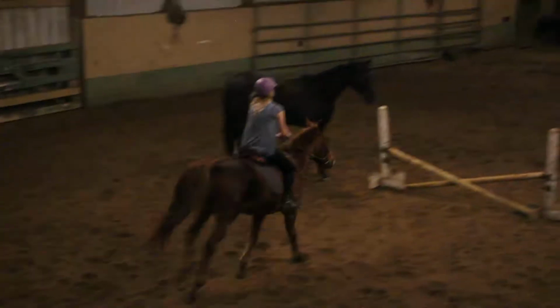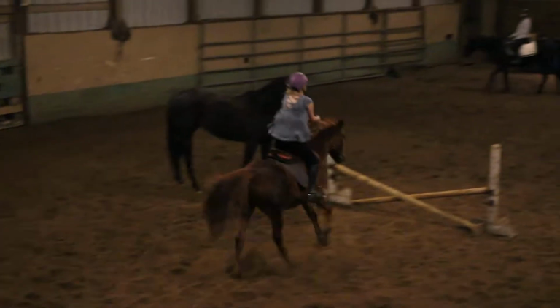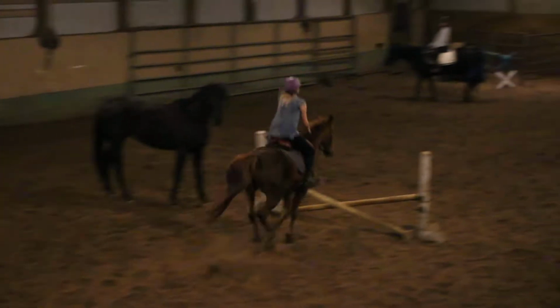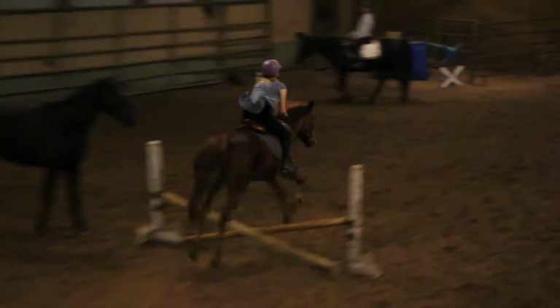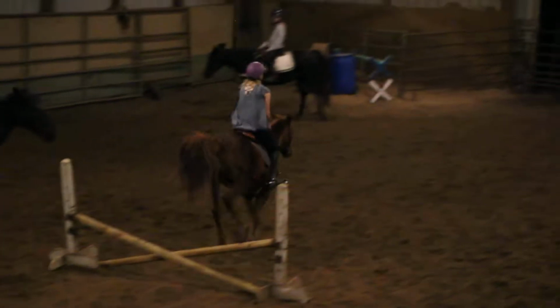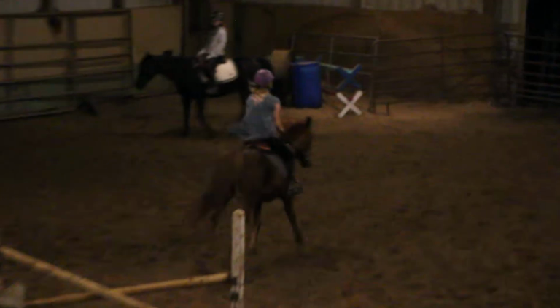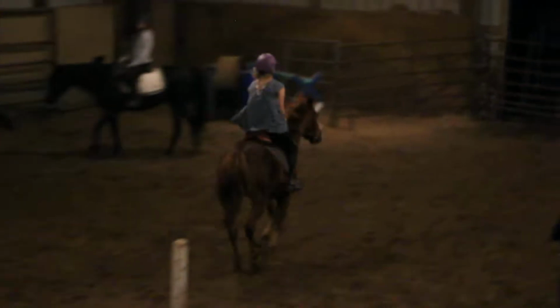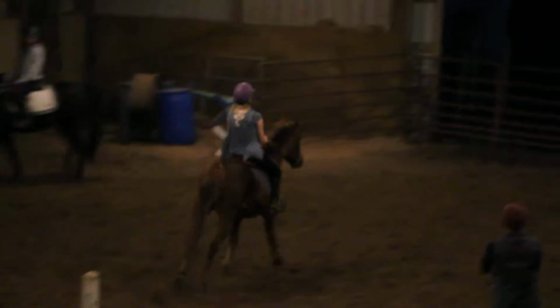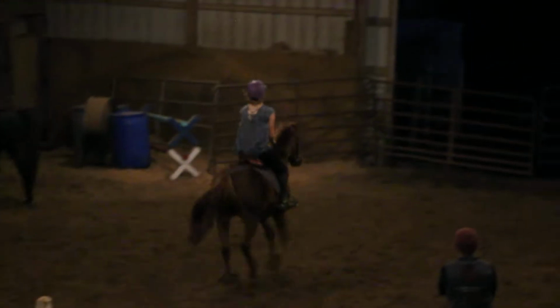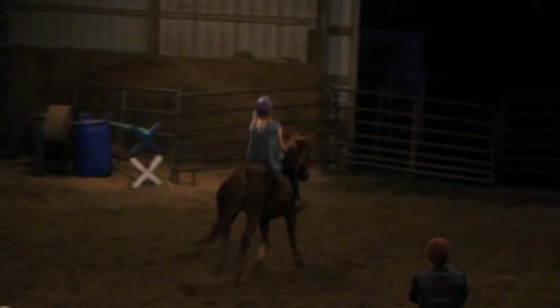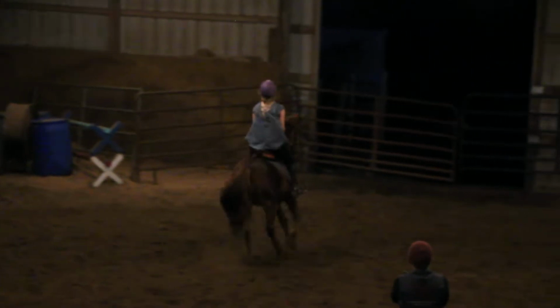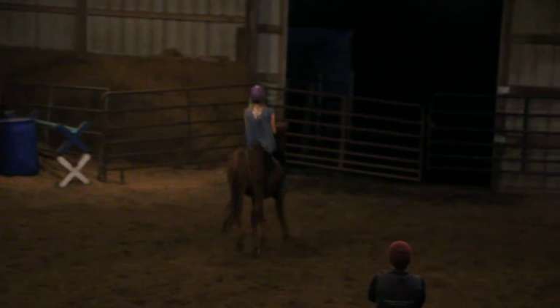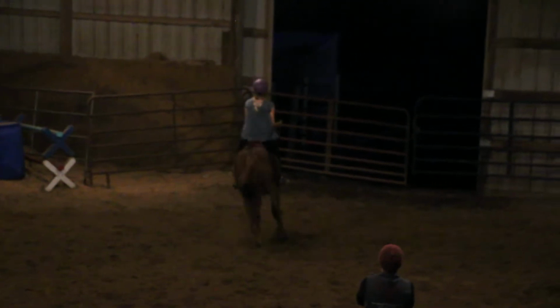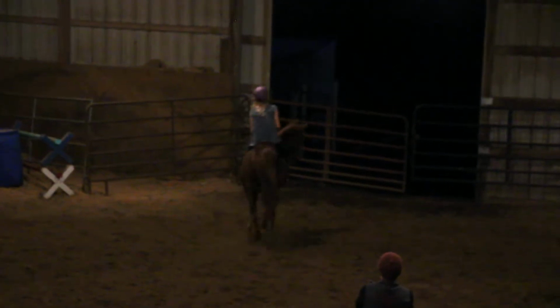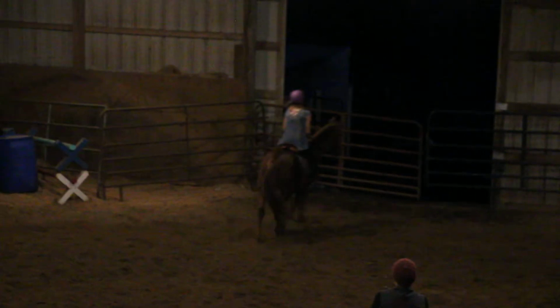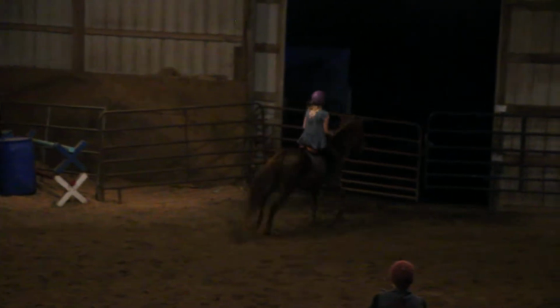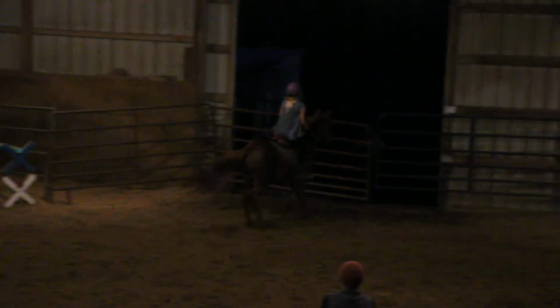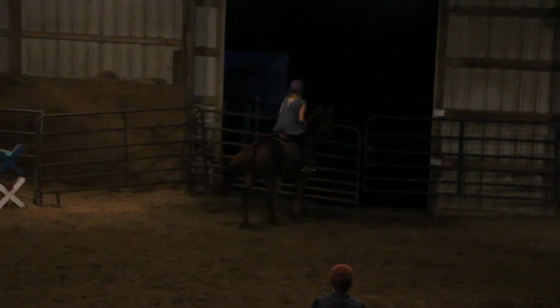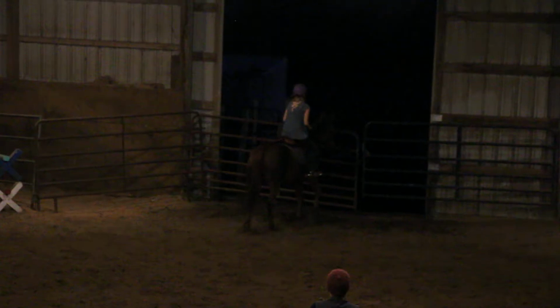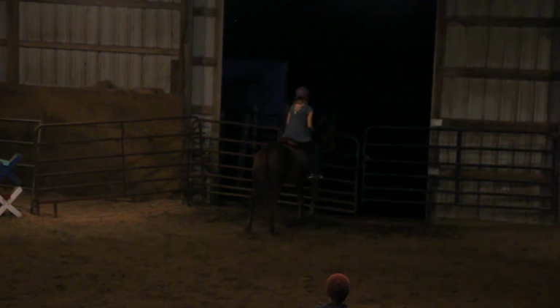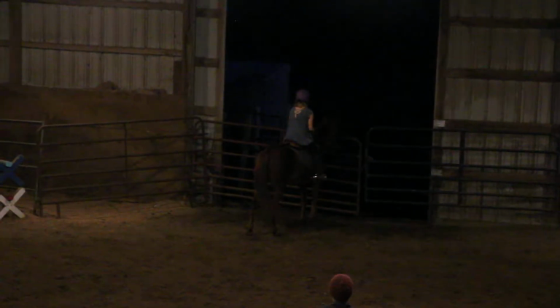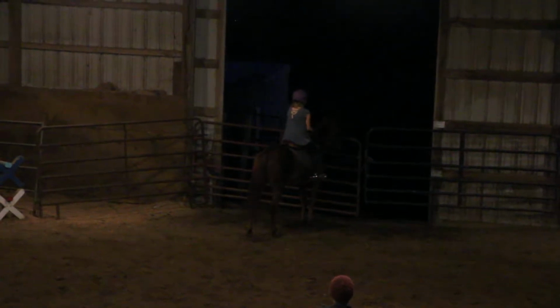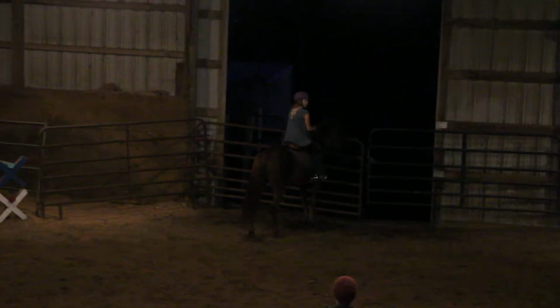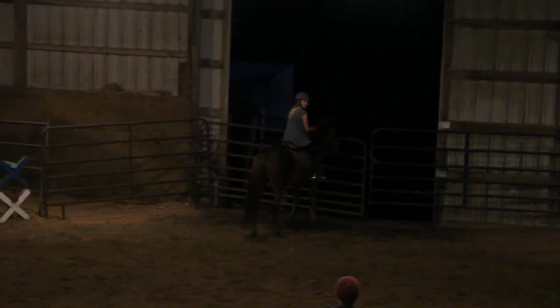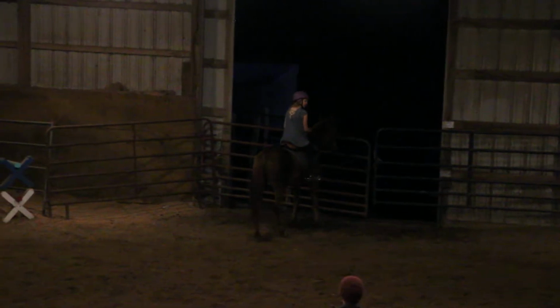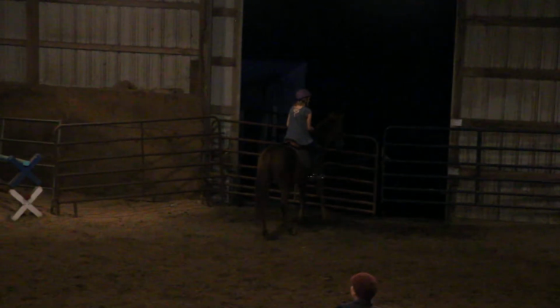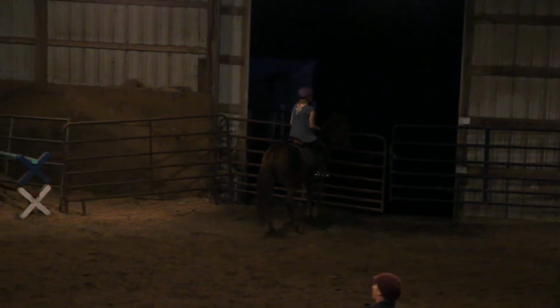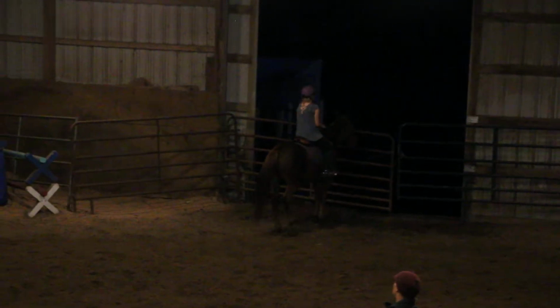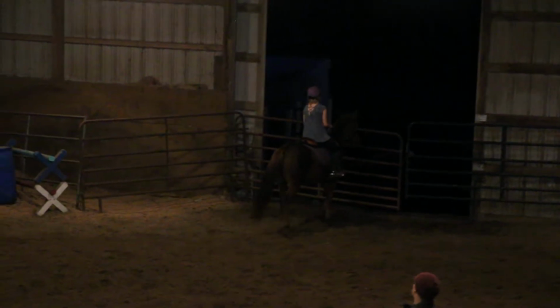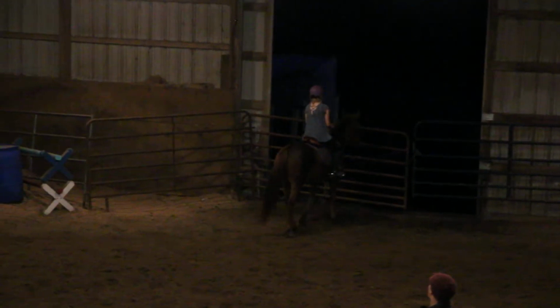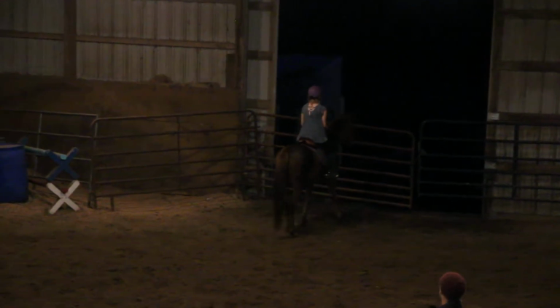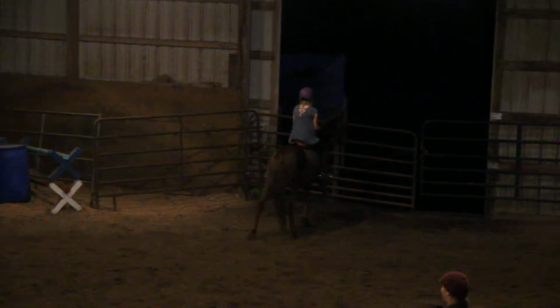Two, one. Yeah, good. And go right to the wall. Go right to the wall. Keep a space in it. Good. Back and turn right.